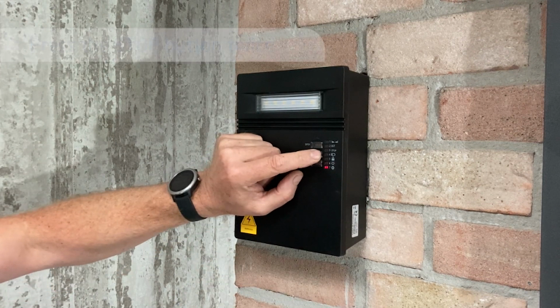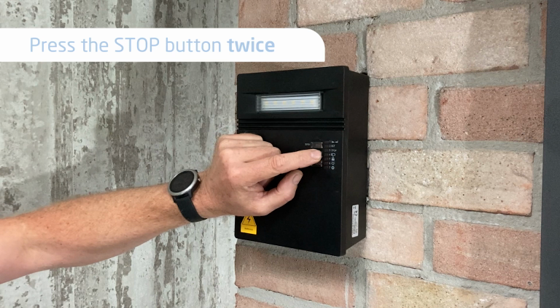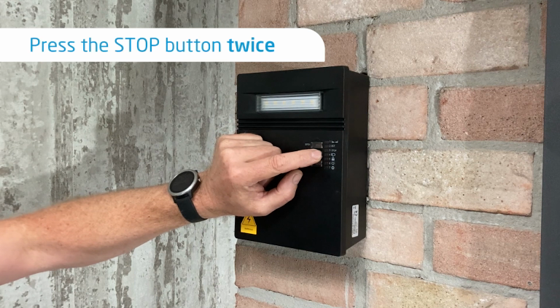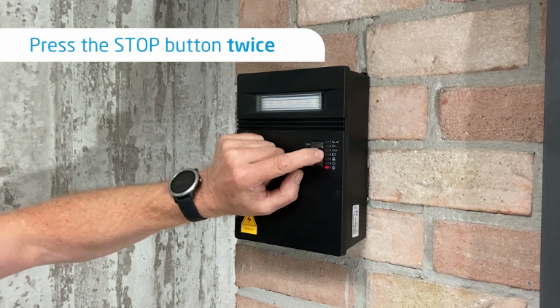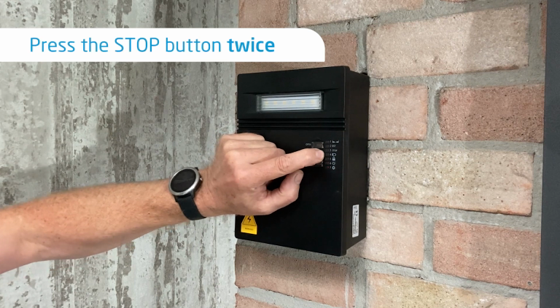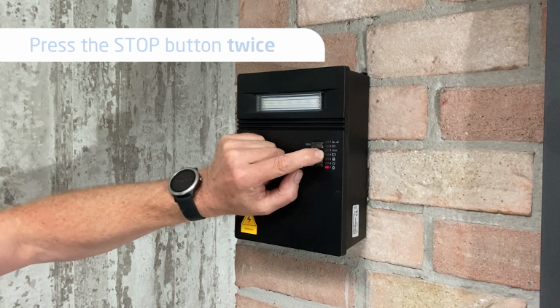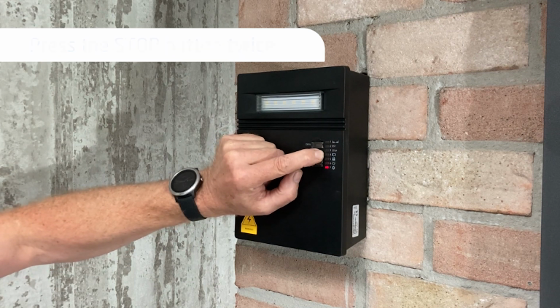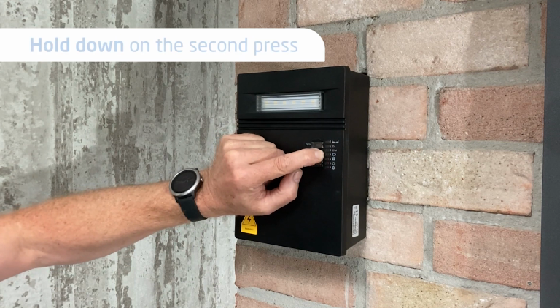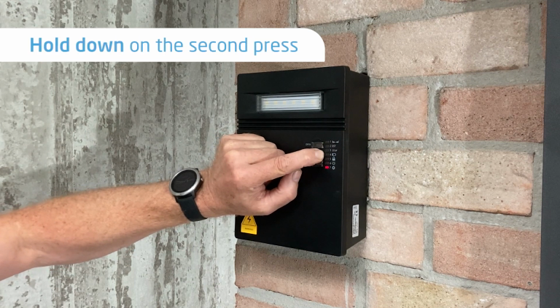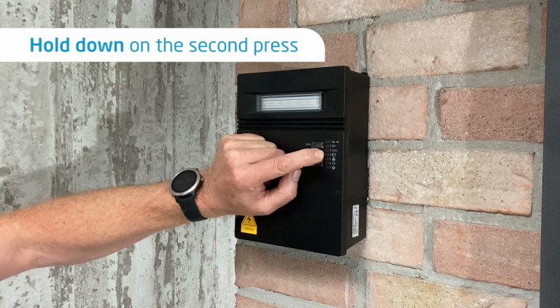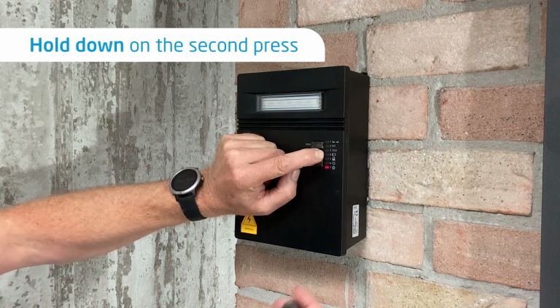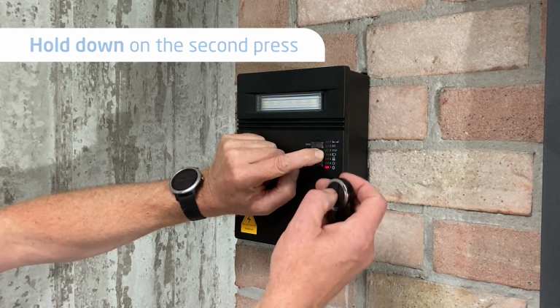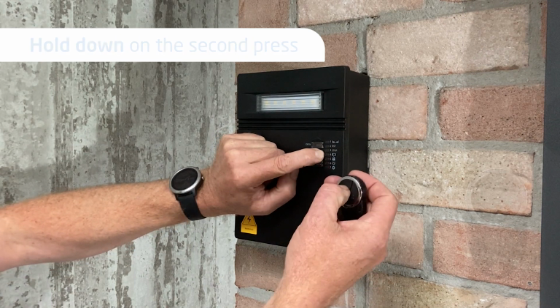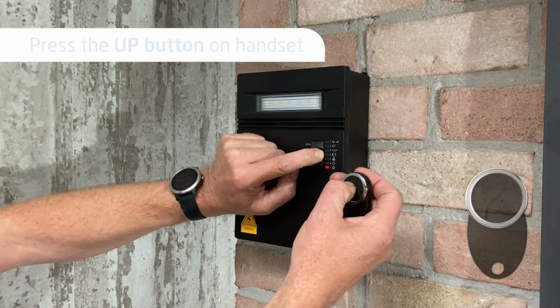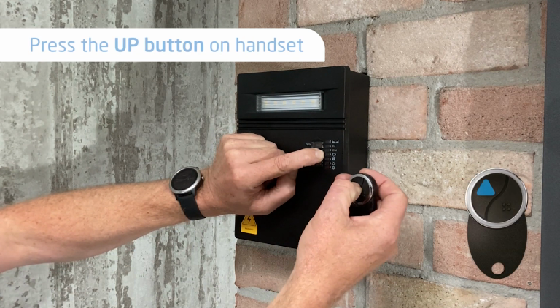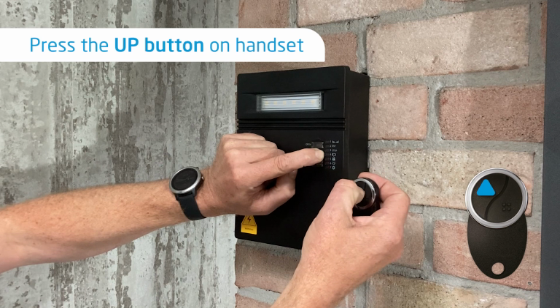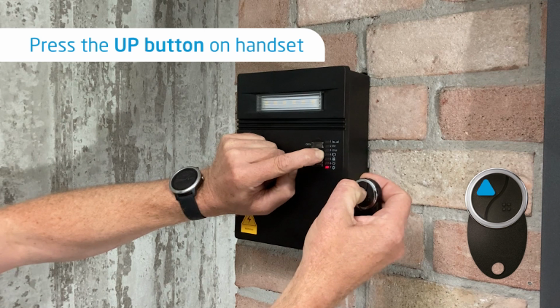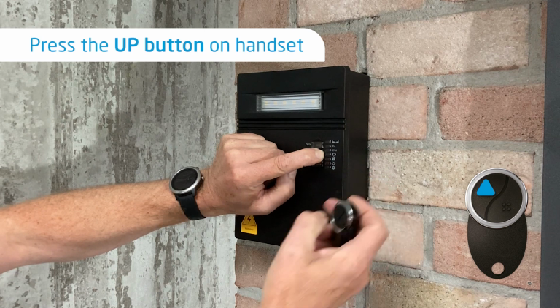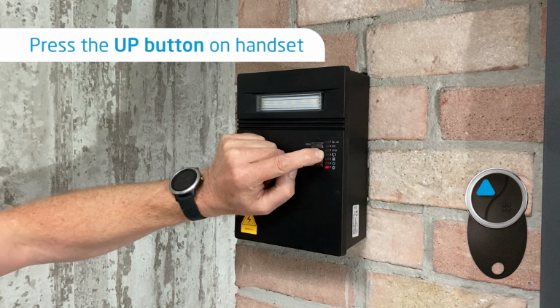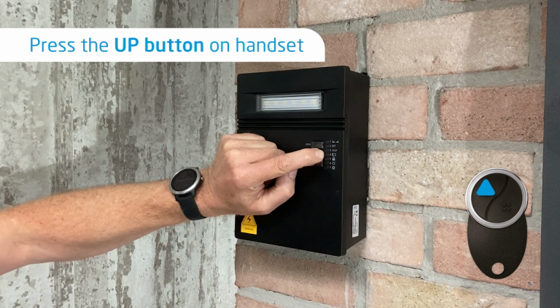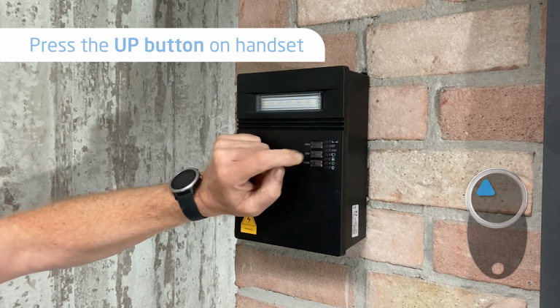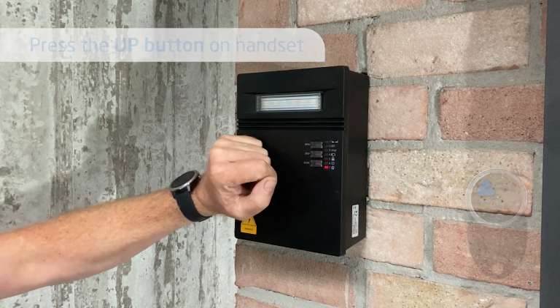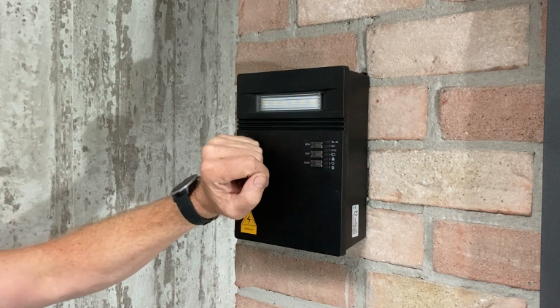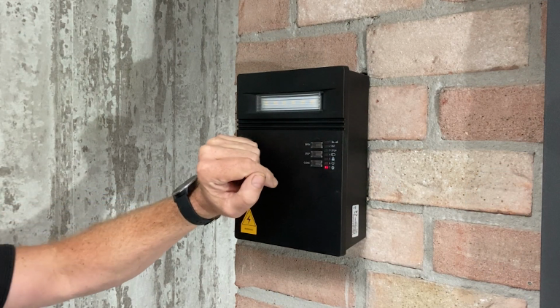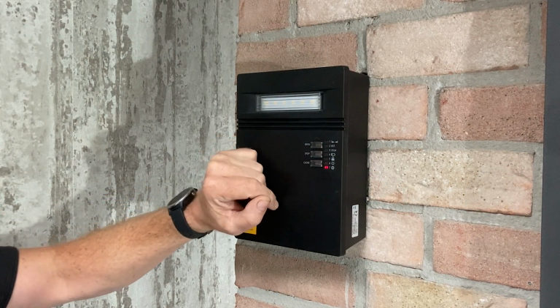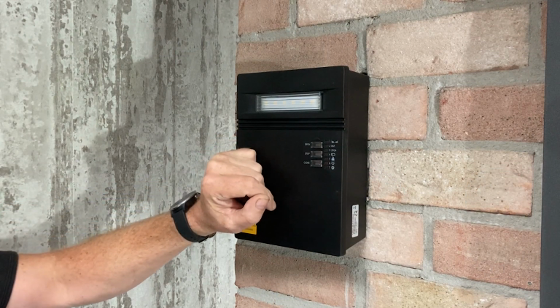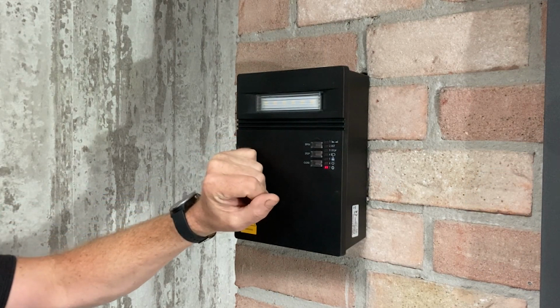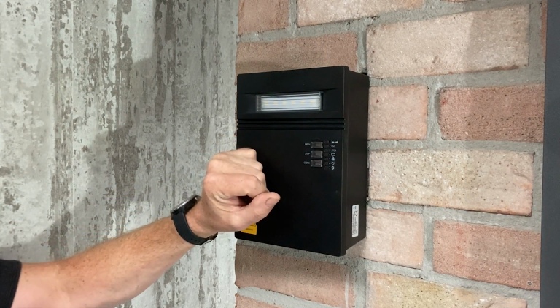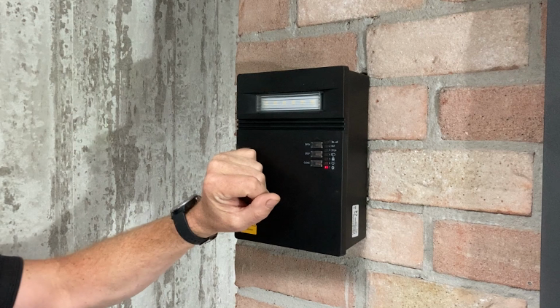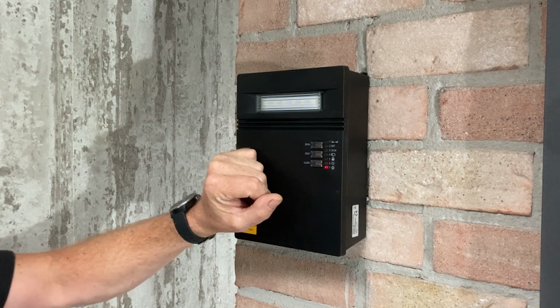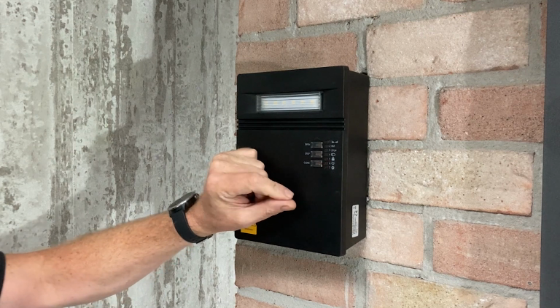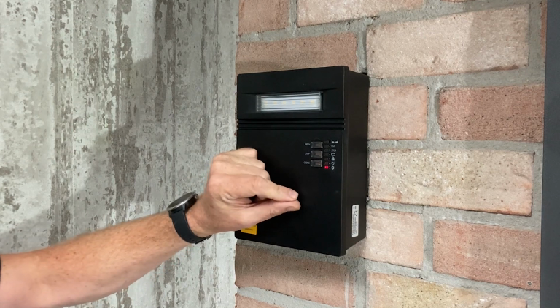I'm going to press it twice, holding it down on the second, then press the up button on the handset. You hear the positive tone — that means the code has been accepted and the handset is now coded.